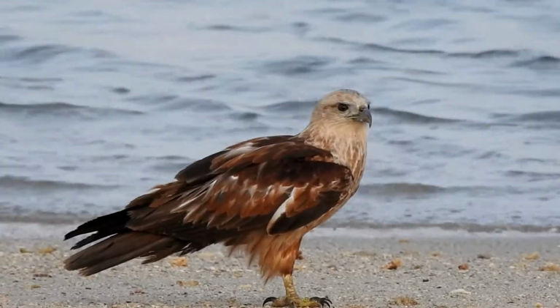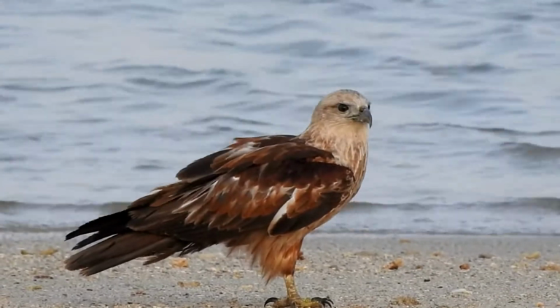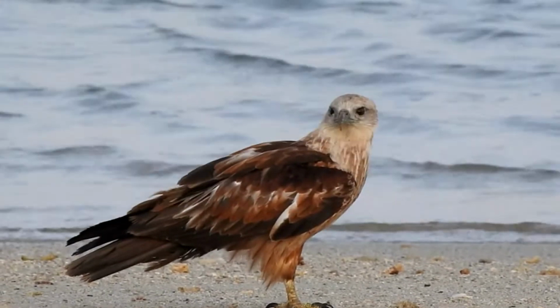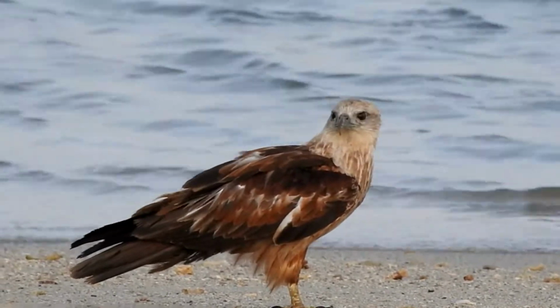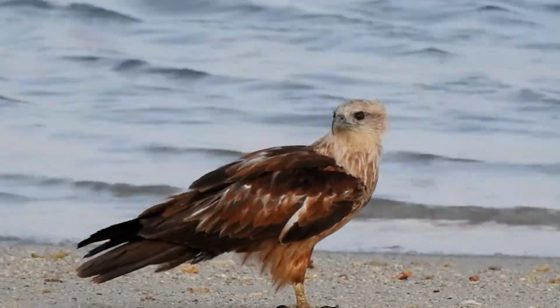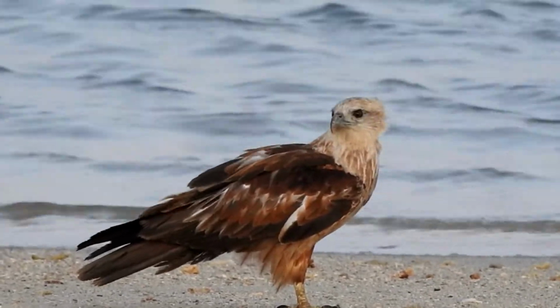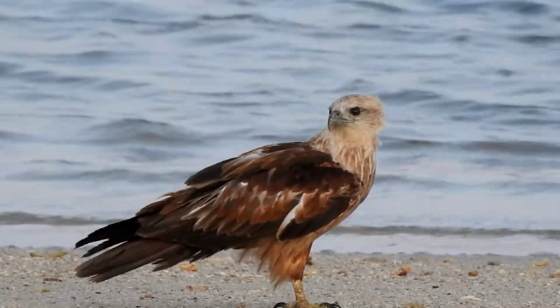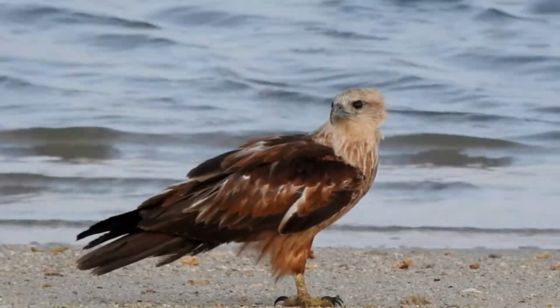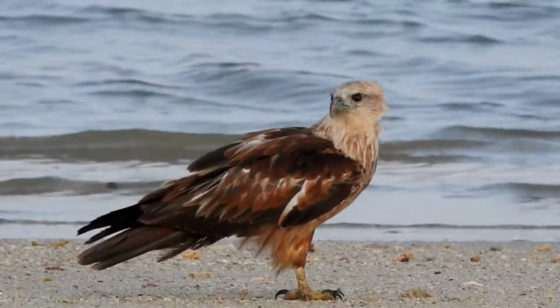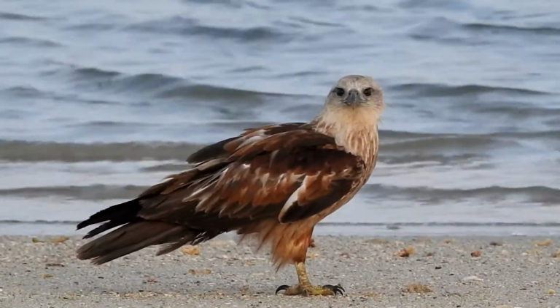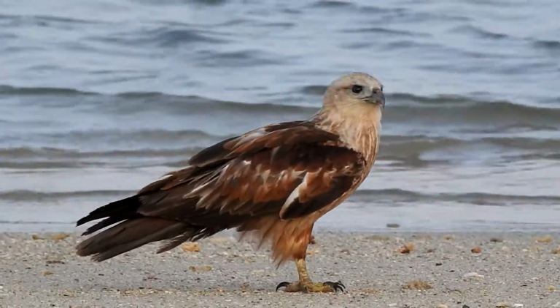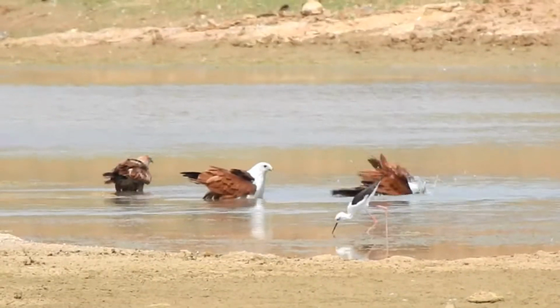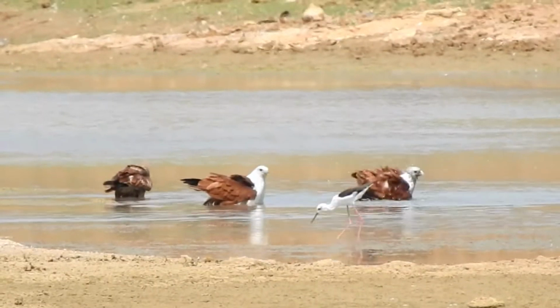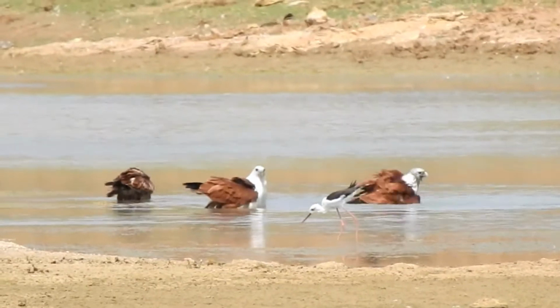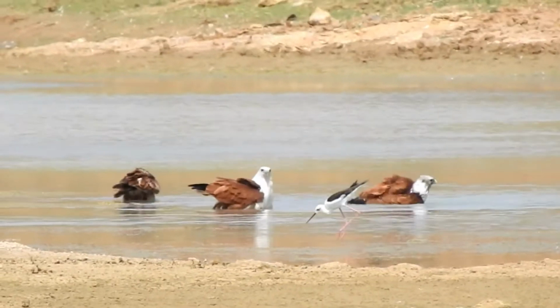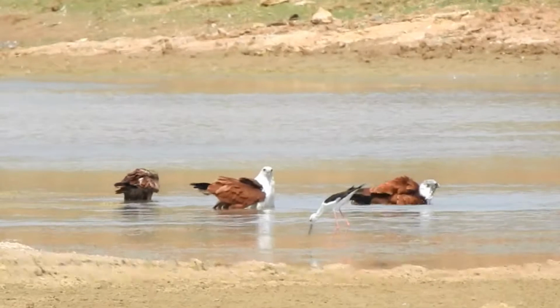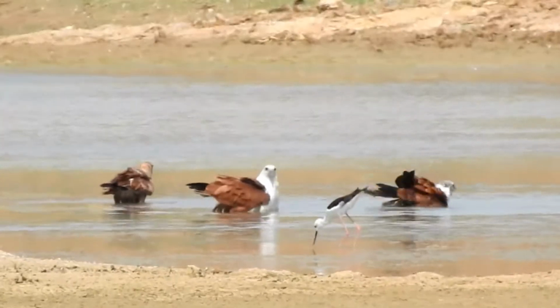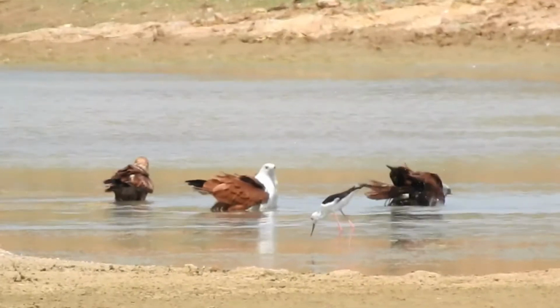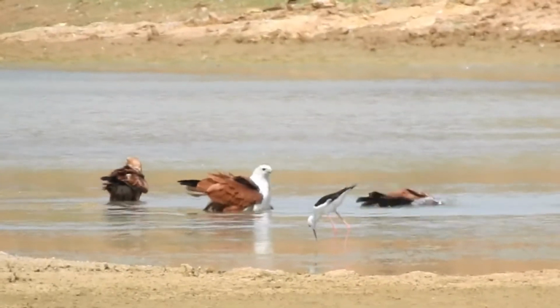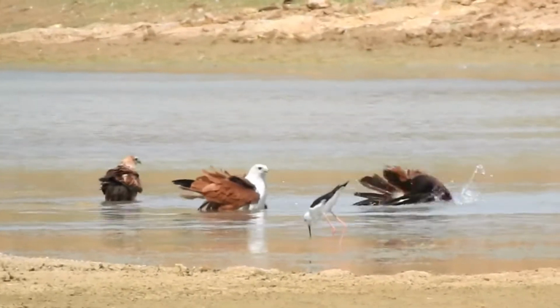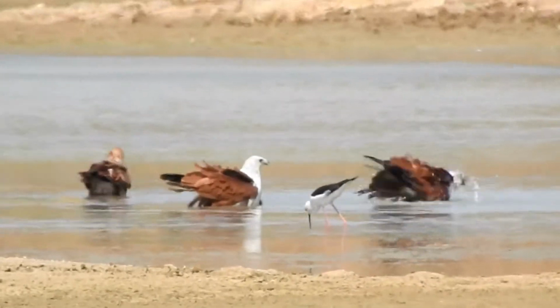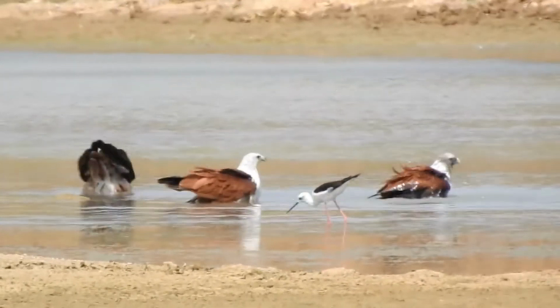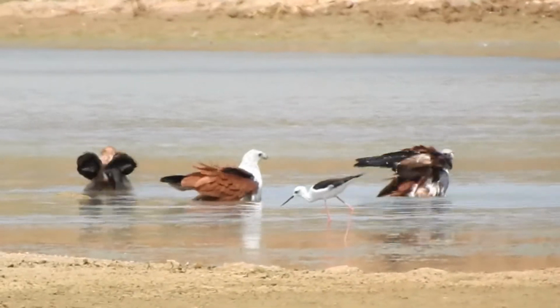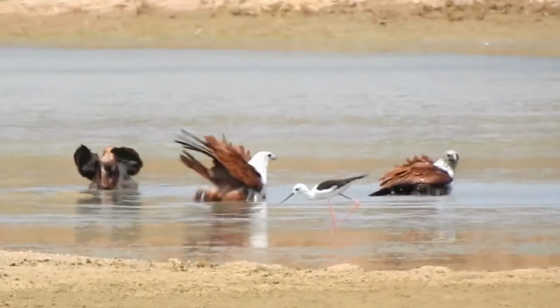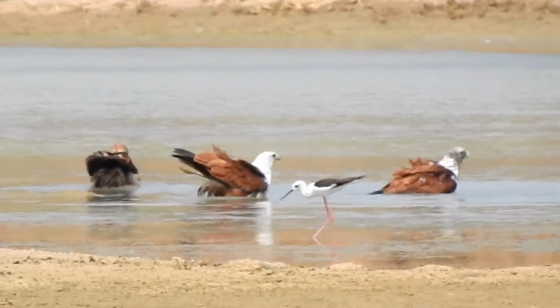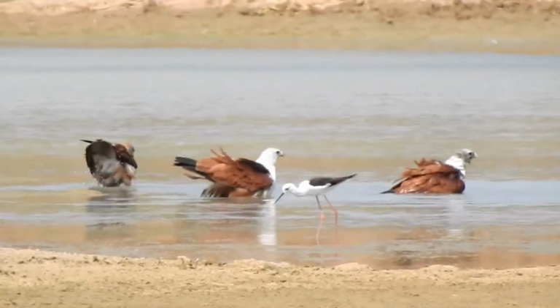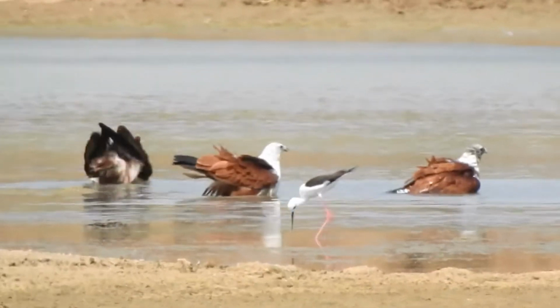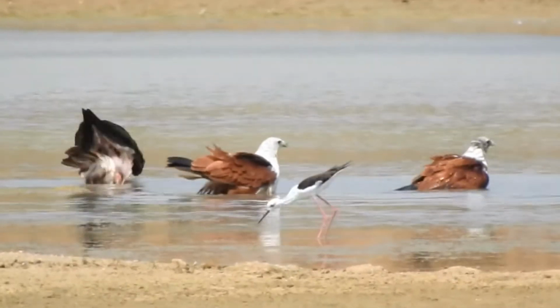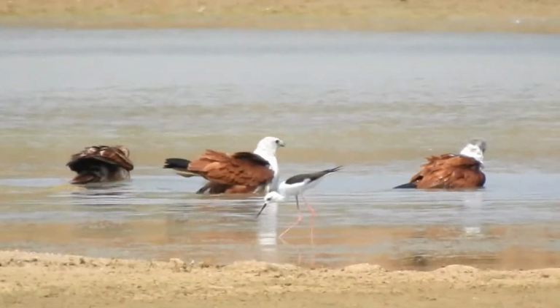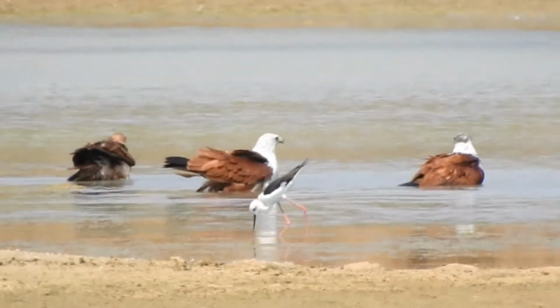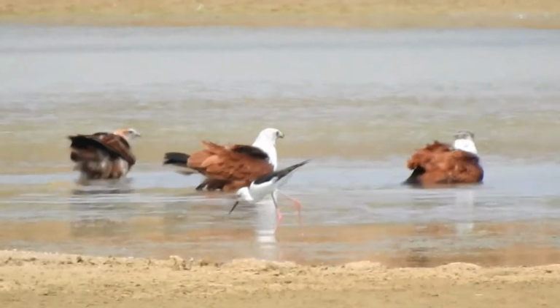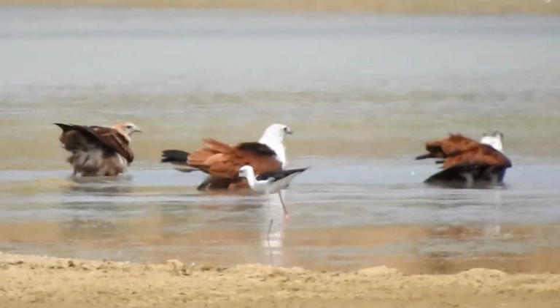They are mainly seen in mangrove swamps, along rivers and estuaries. It is primarily a scavenger,